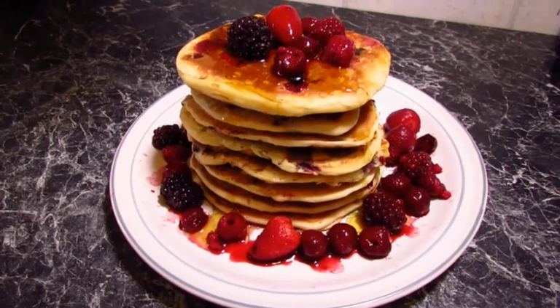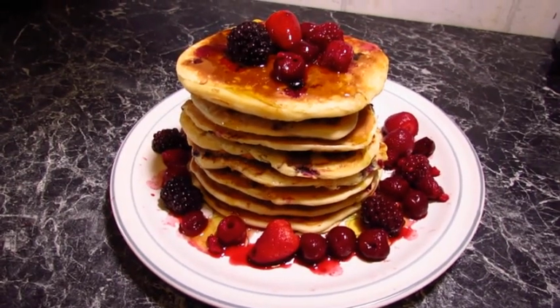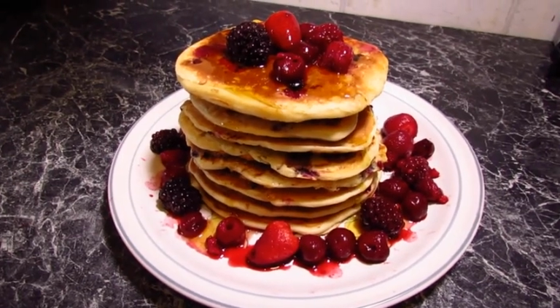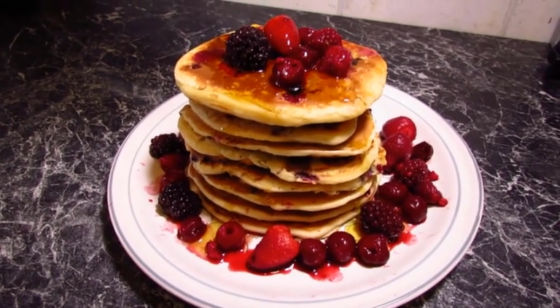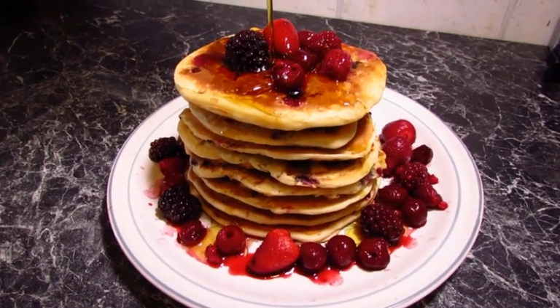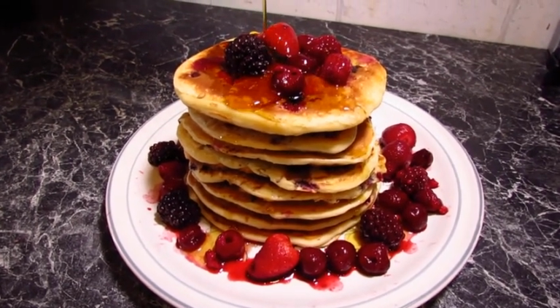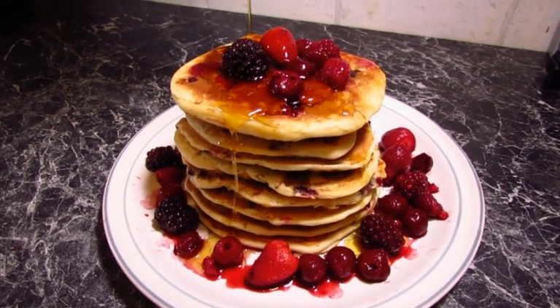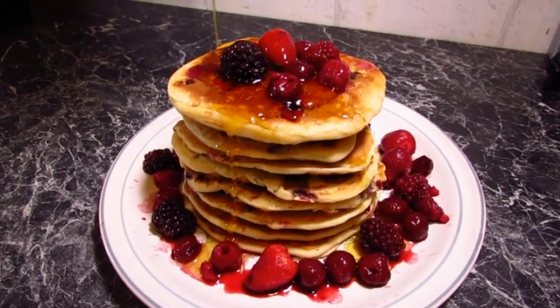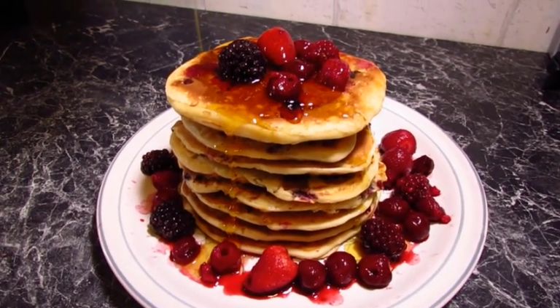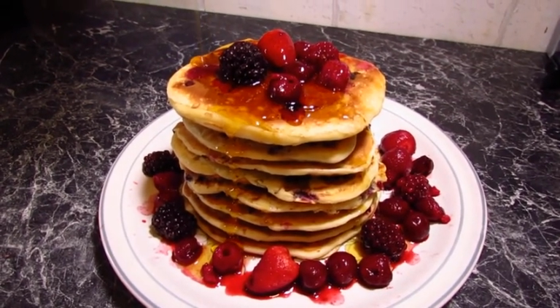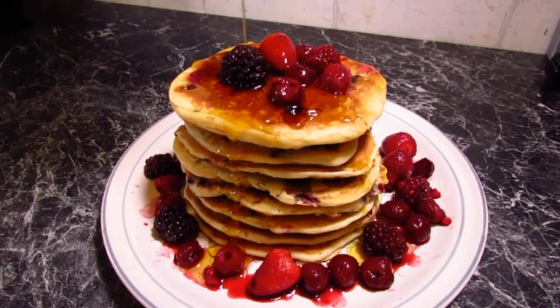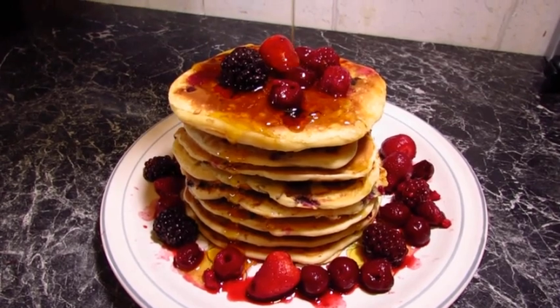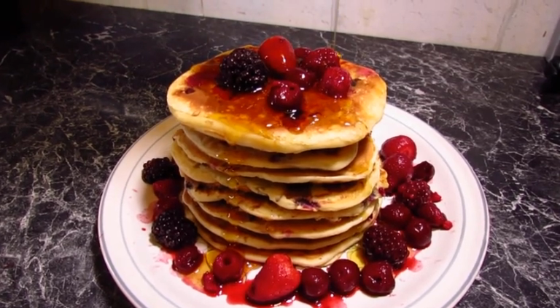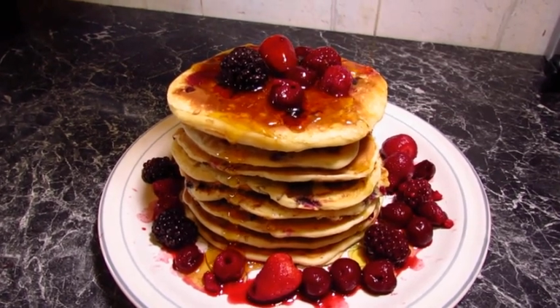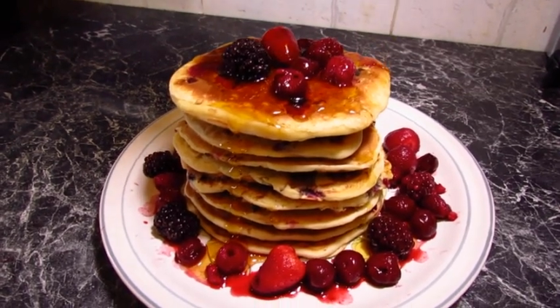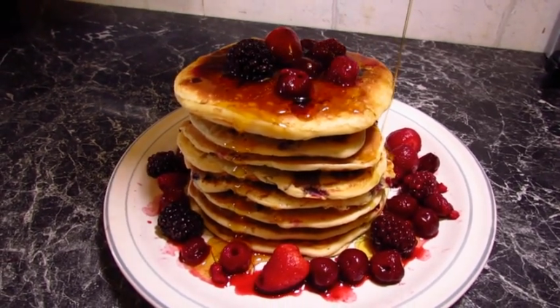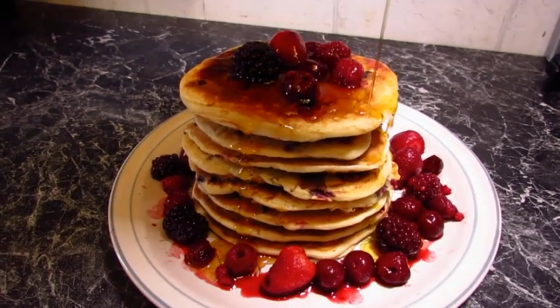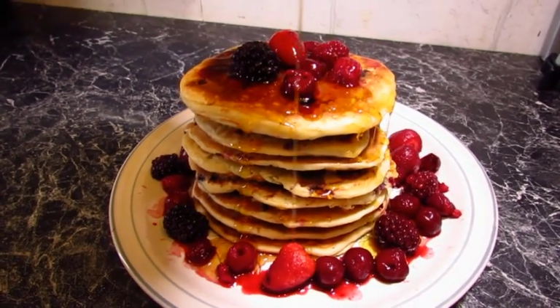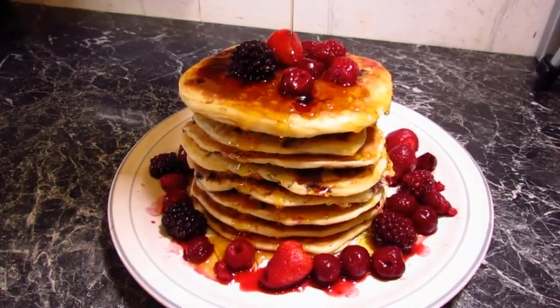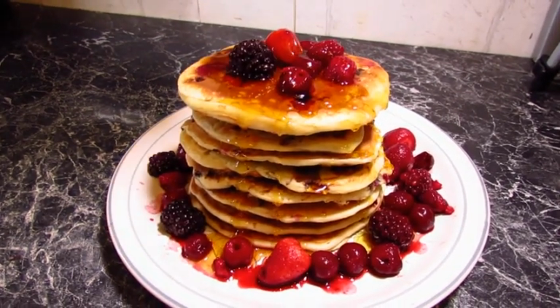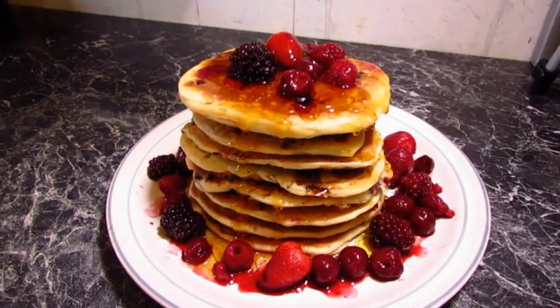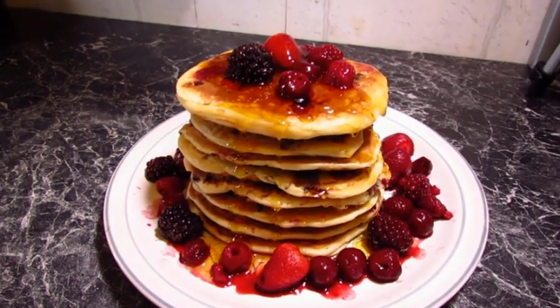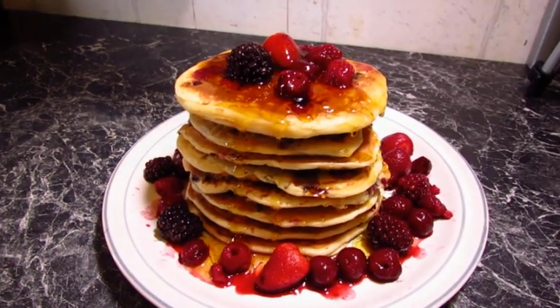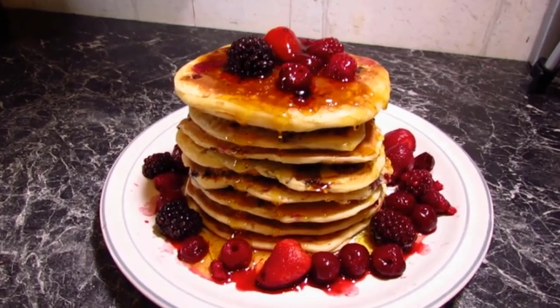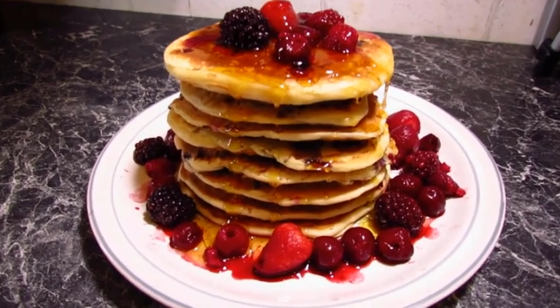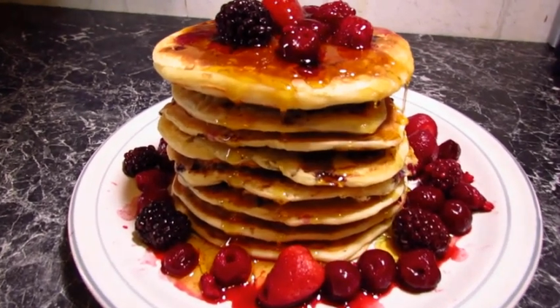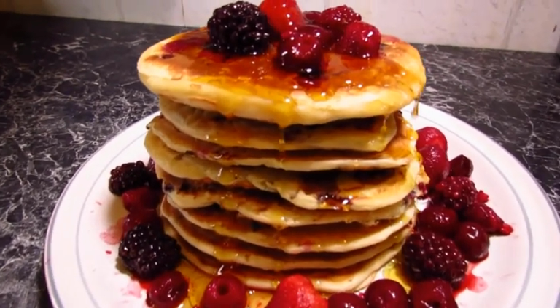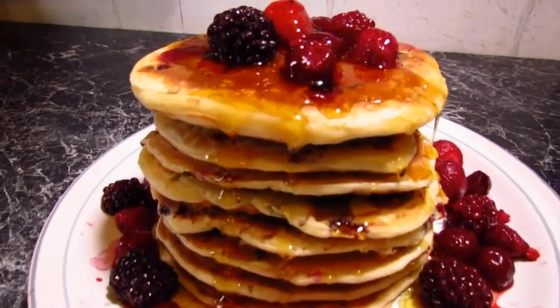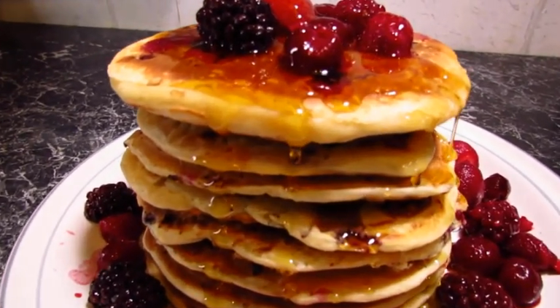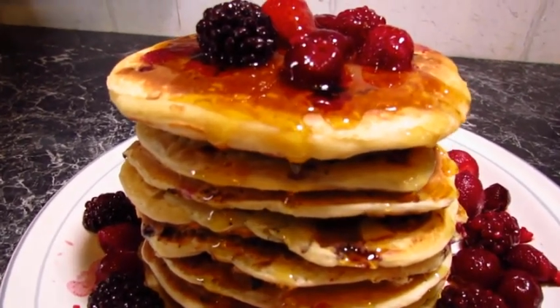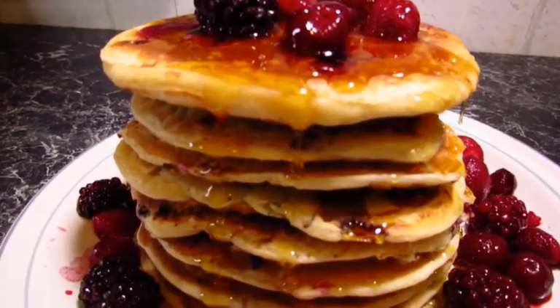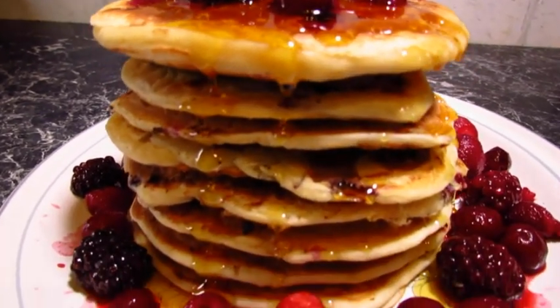Here we have our stack of pancakes with some lovely melted golden syrup and some summer fruits right over the top. I do hope you enjoy it — give it a bash, let me know what you think. Happy Pancake Tuesday!